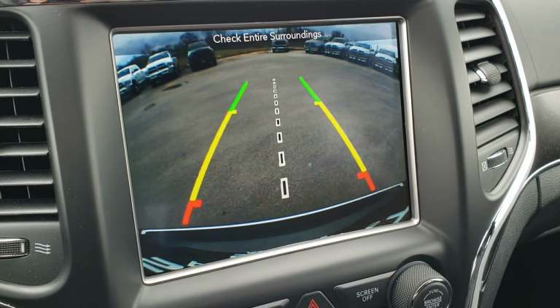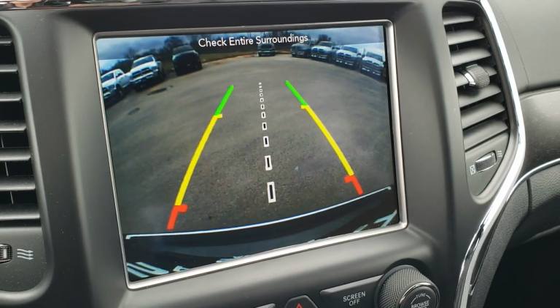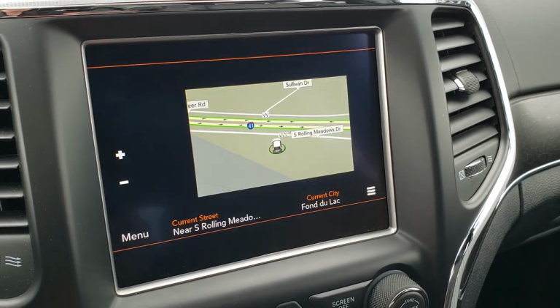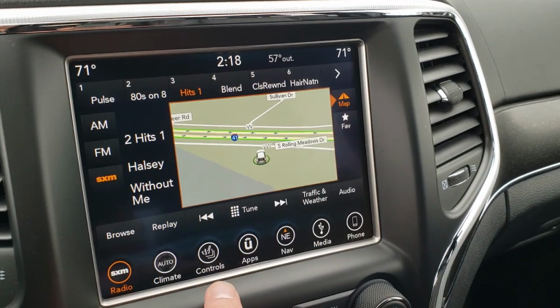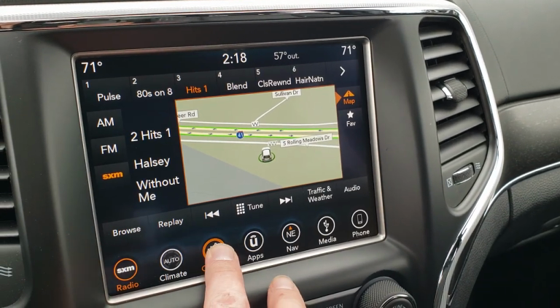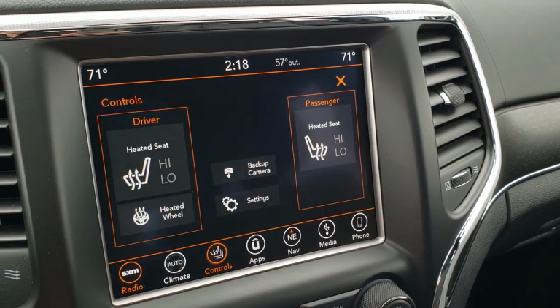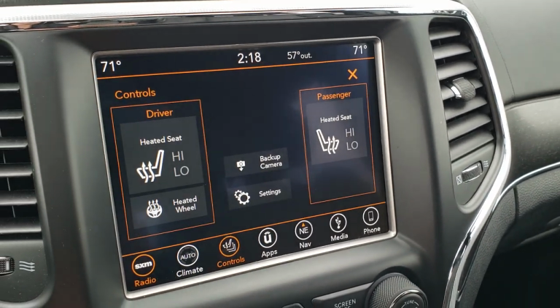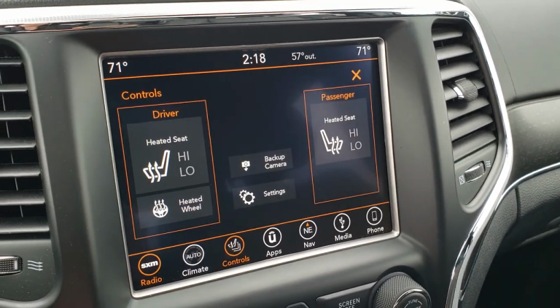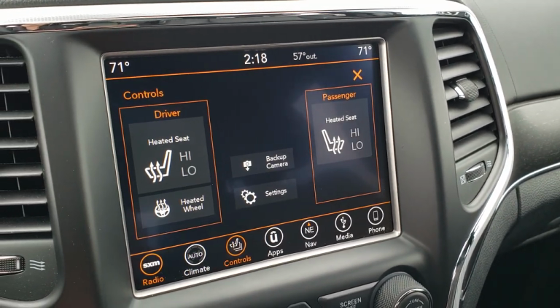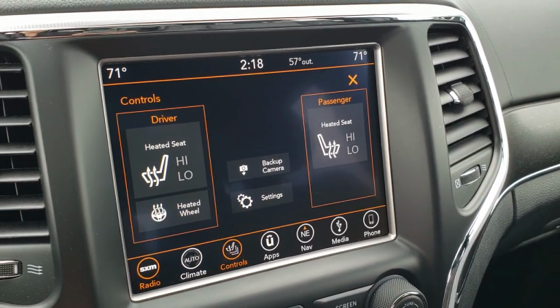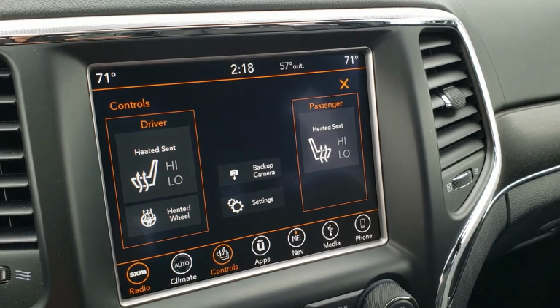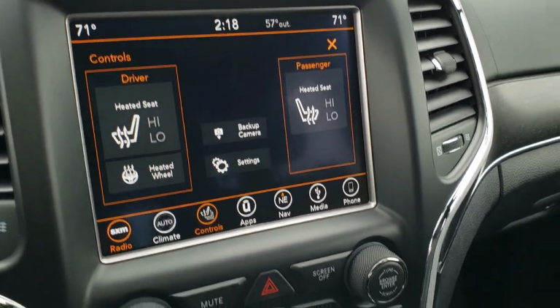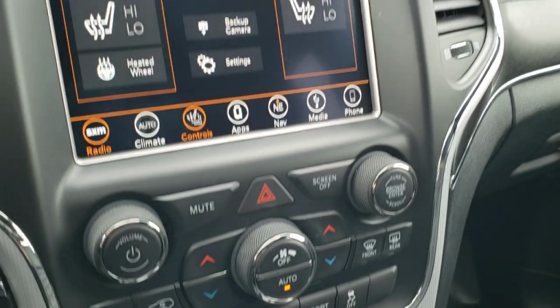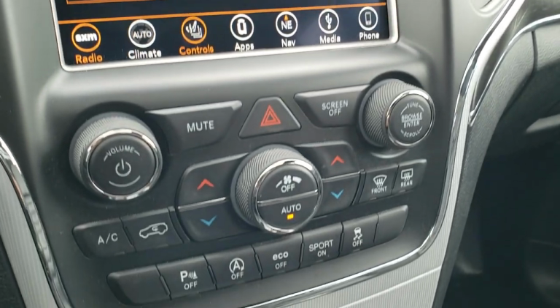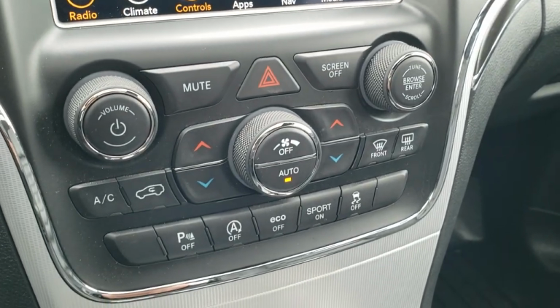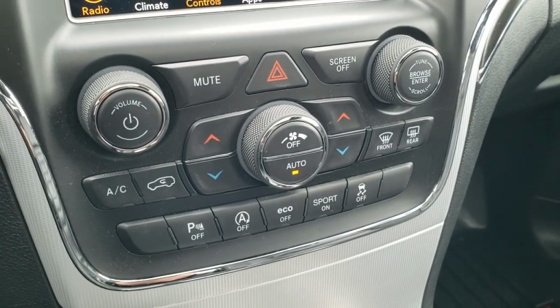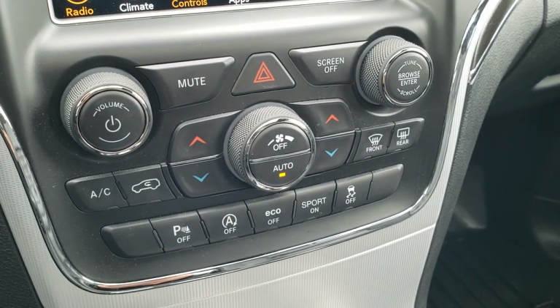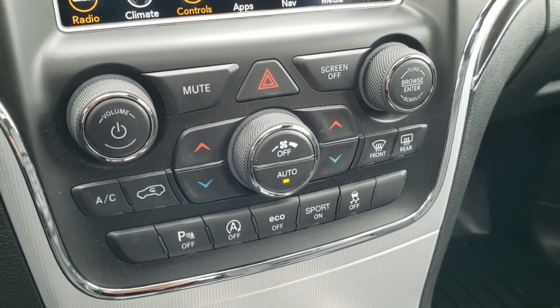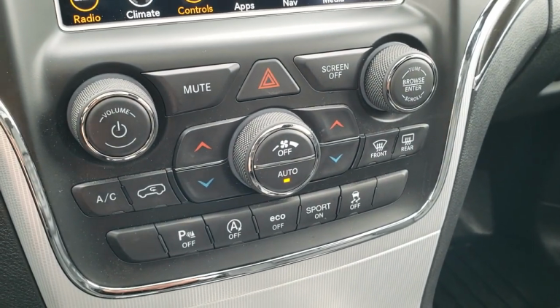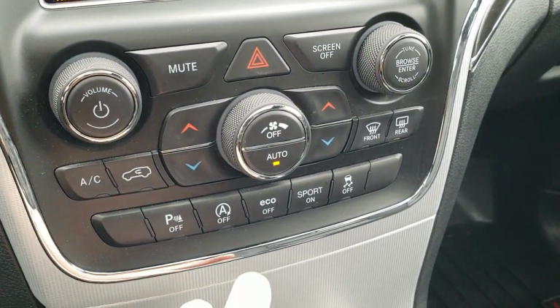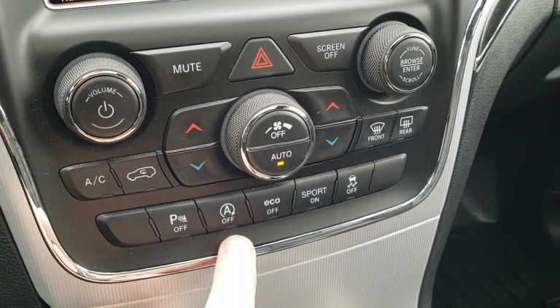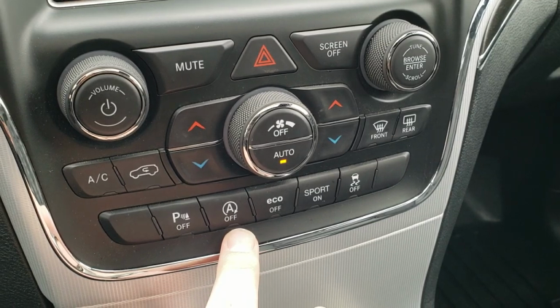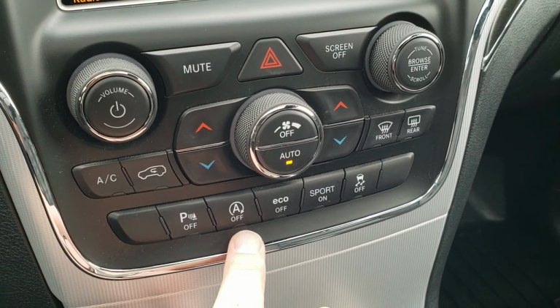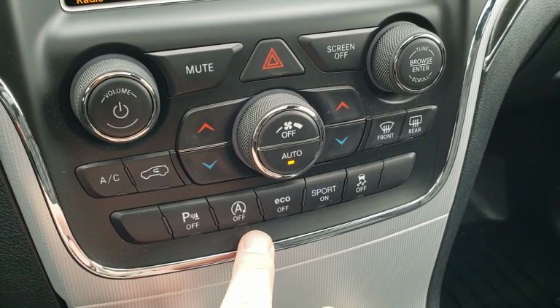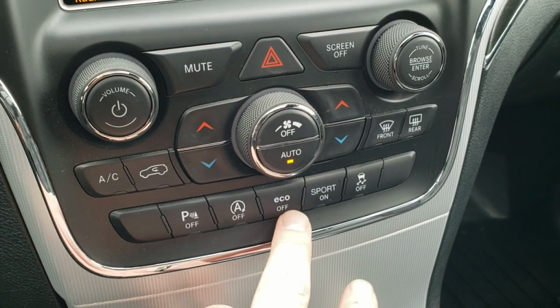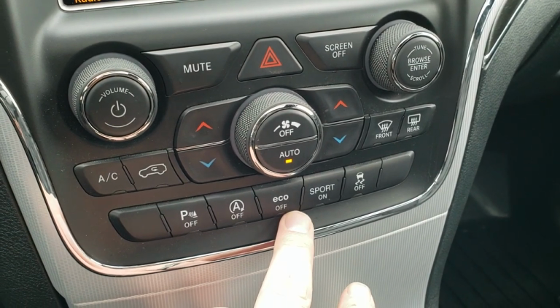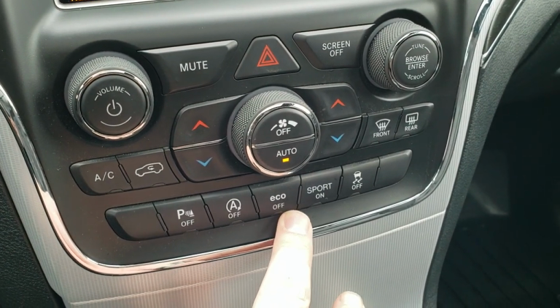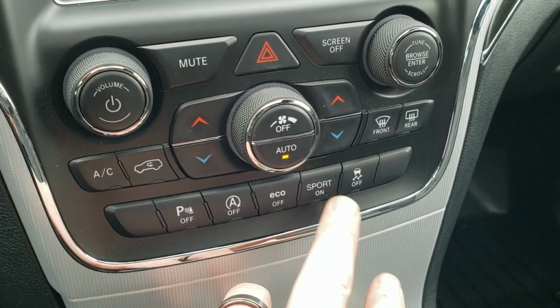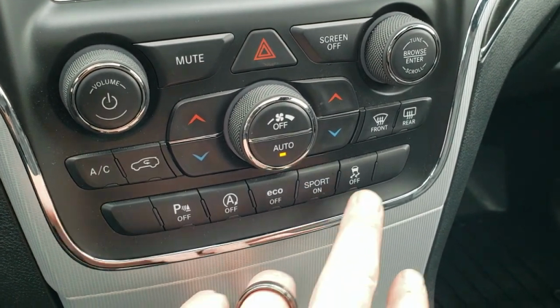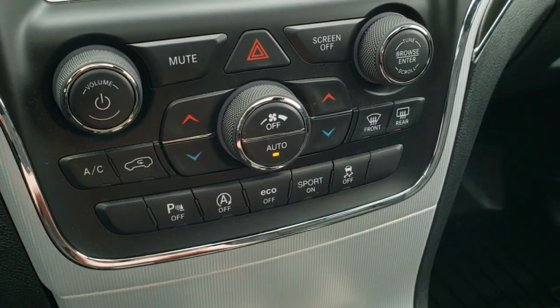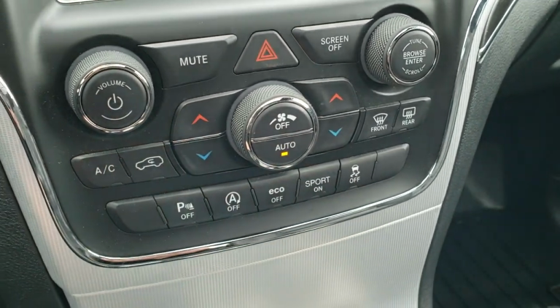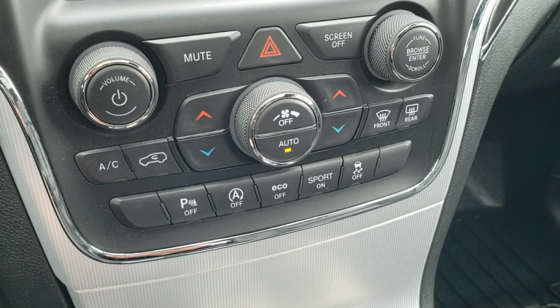Here's your backup camera. You can control heated seats and heated steering wheel here as well. You have dual climate control, backup sensors, start-stop technology, eco mode, sport mode, and stability control.